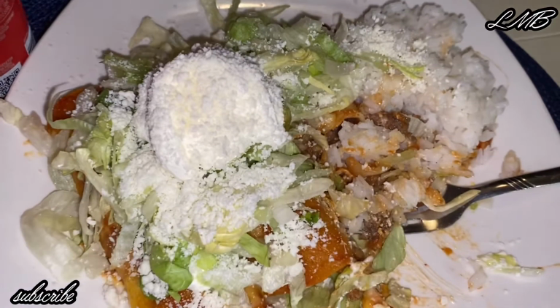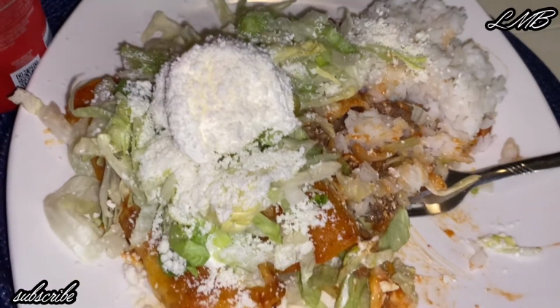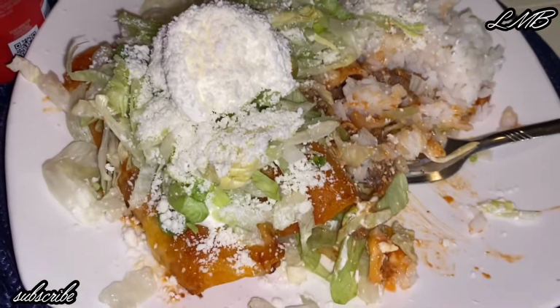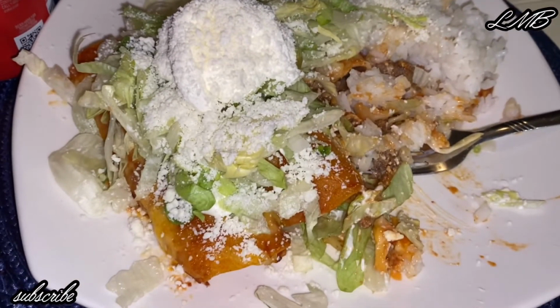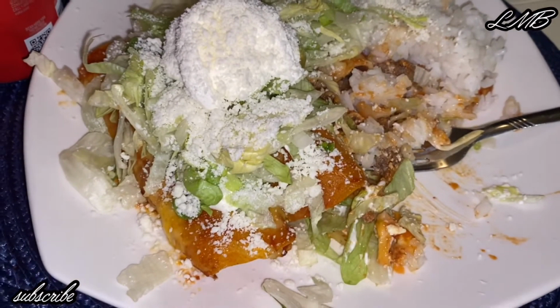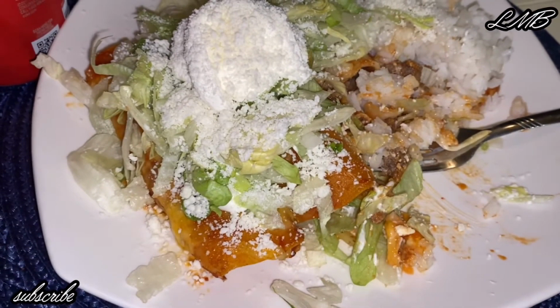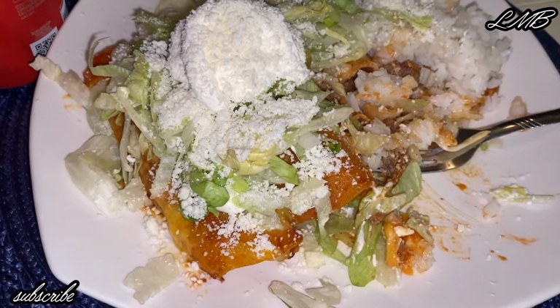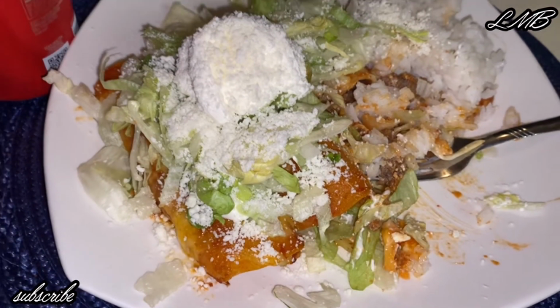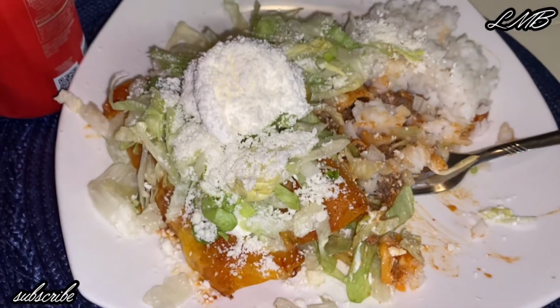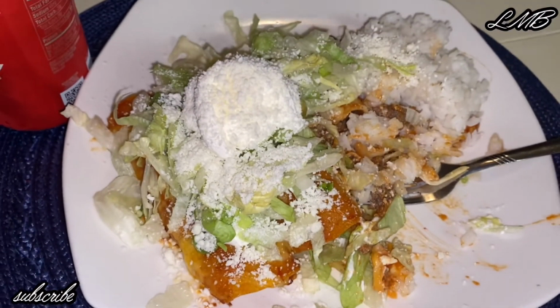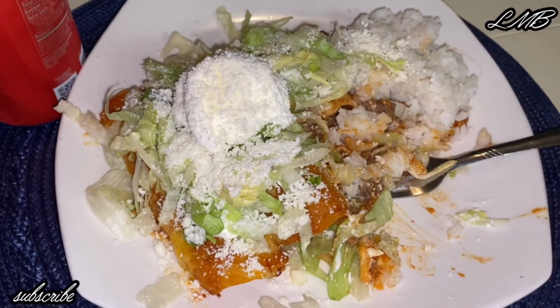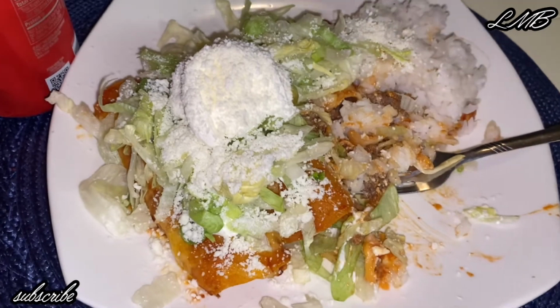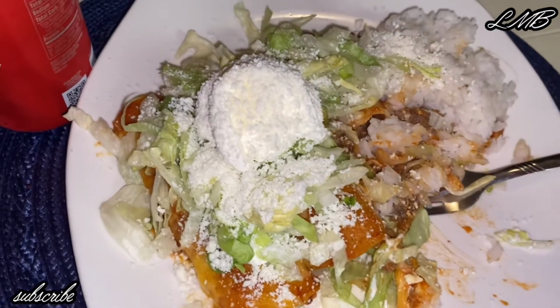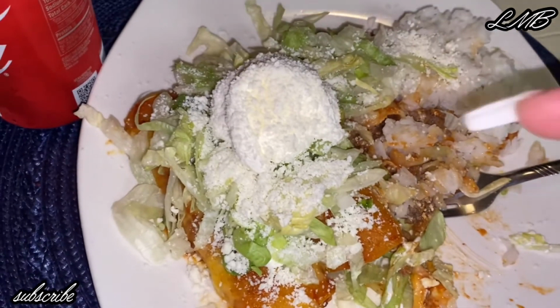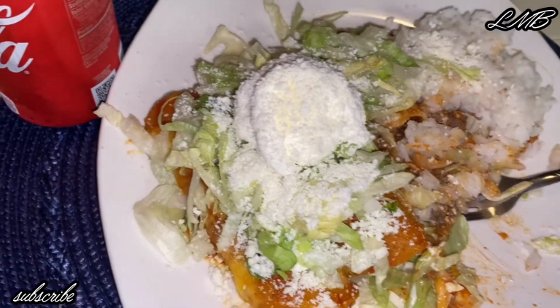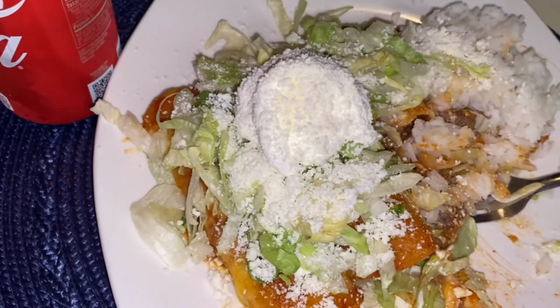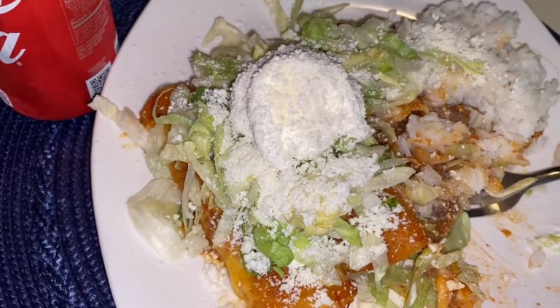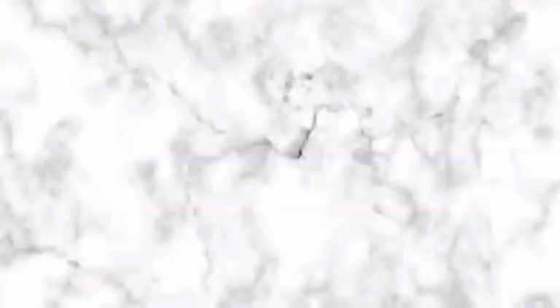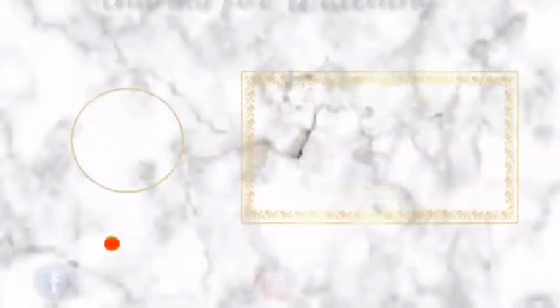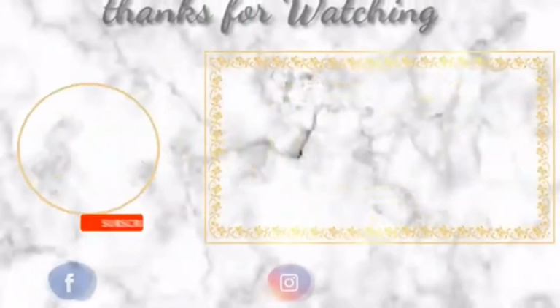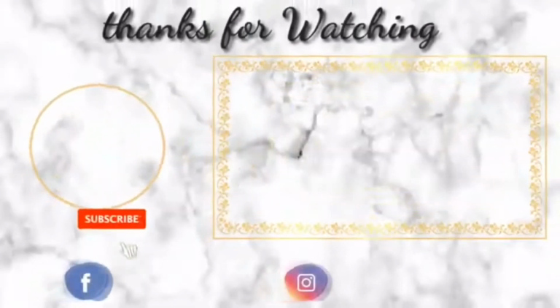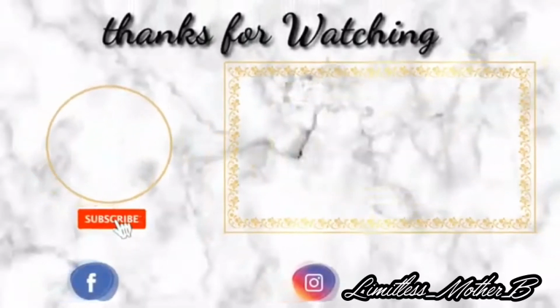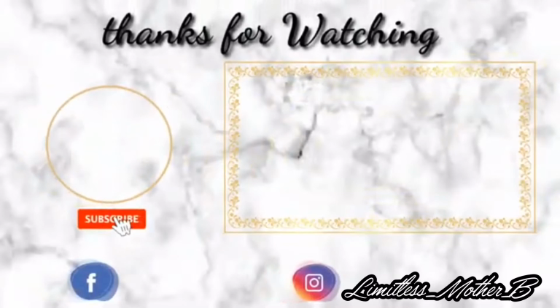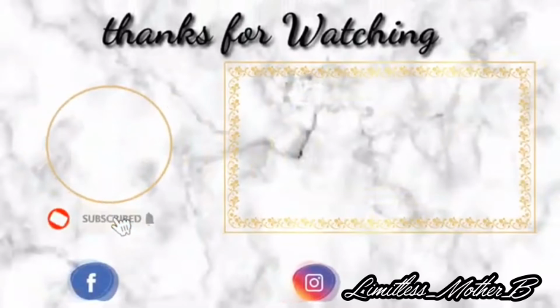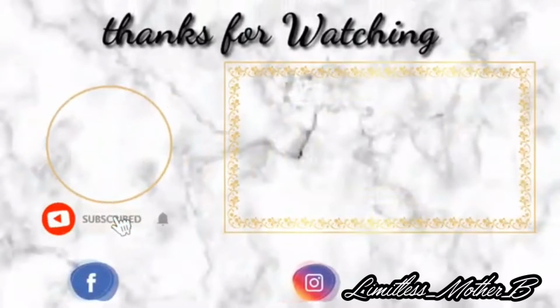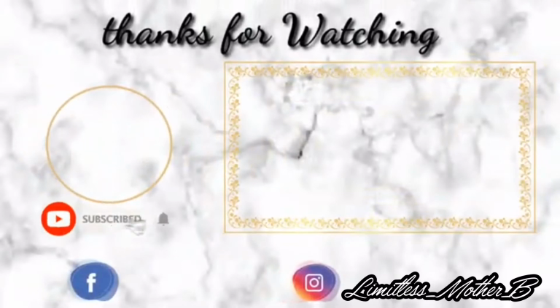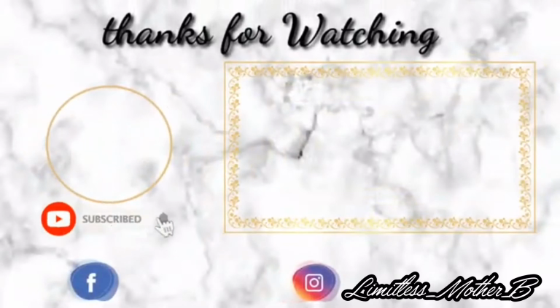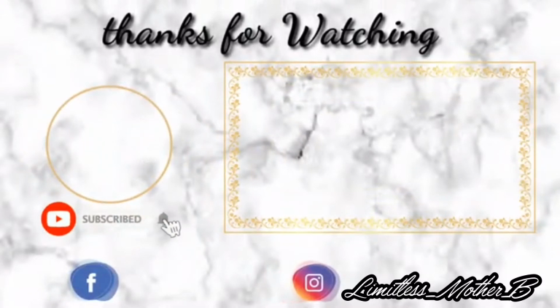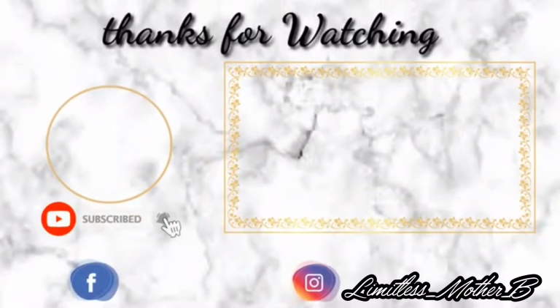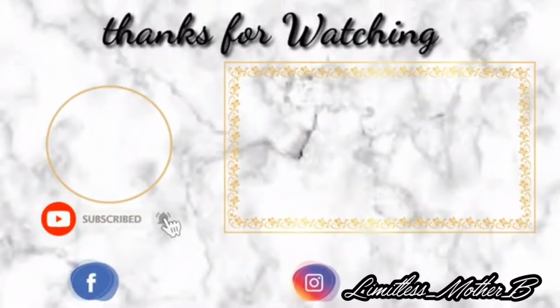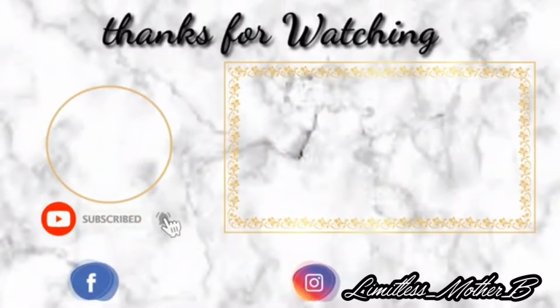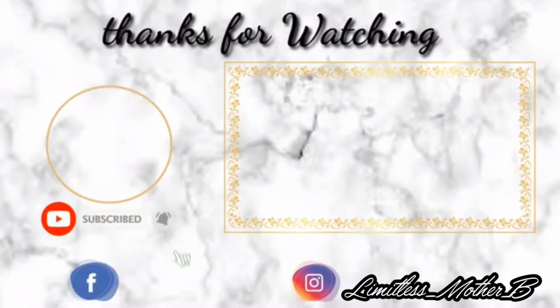I really hope you guys enjoy this dinner recipe. Let me know if you guys try it out and how you do it. I want to post more recipes here, so I hope that works out. All right guys, I love you so much — until the next one!